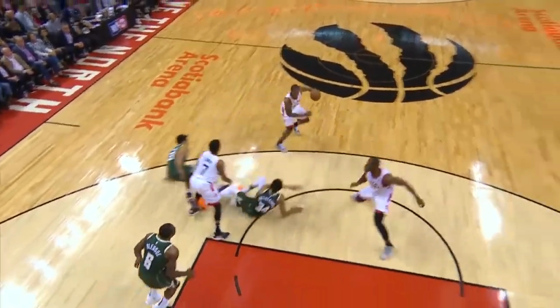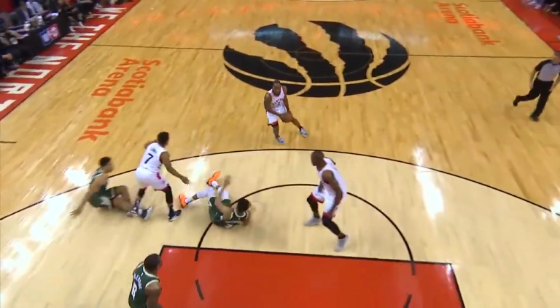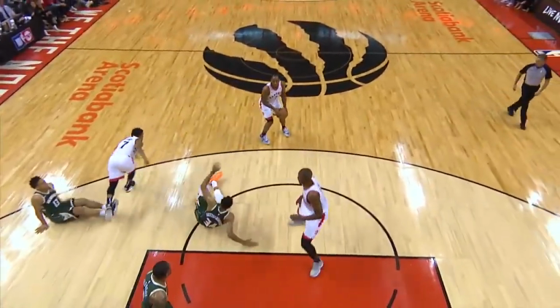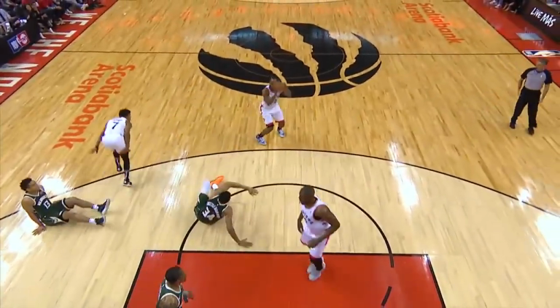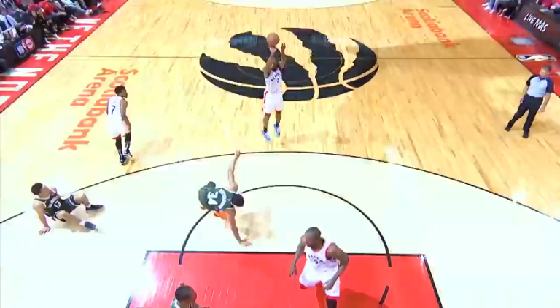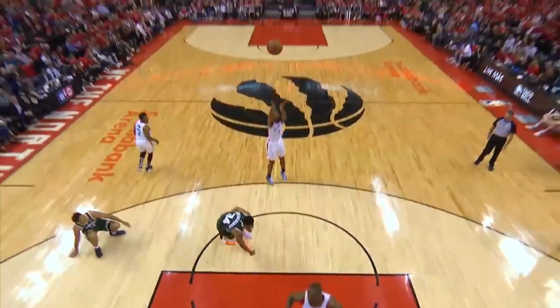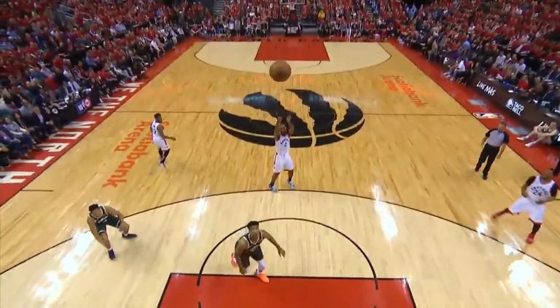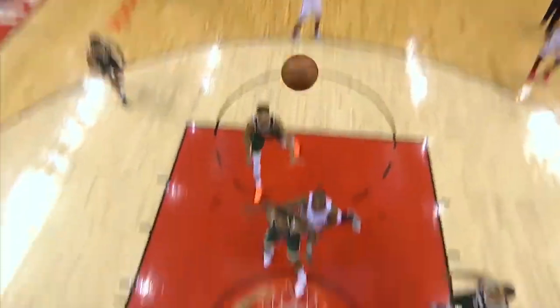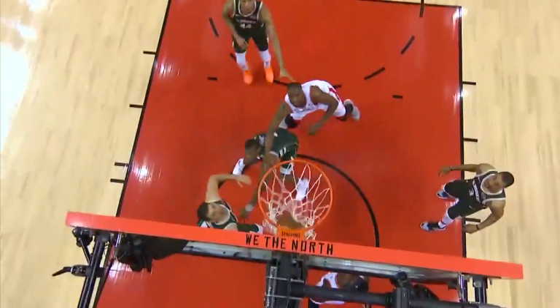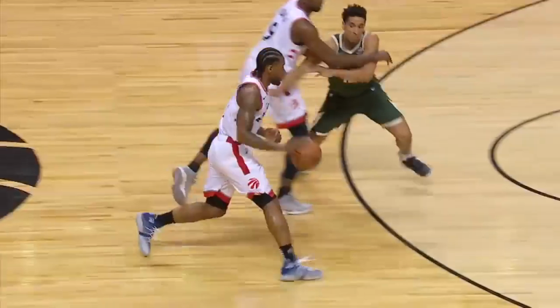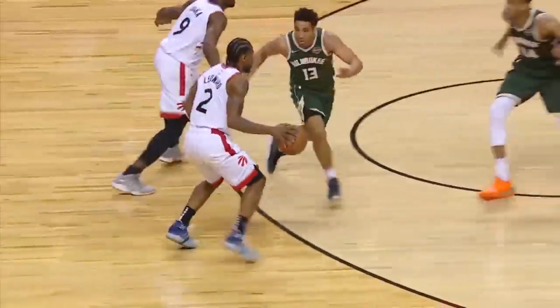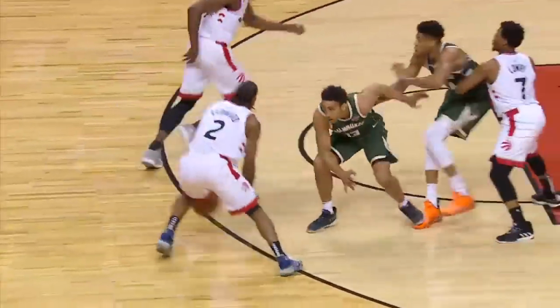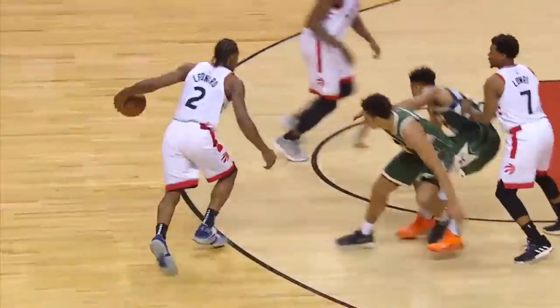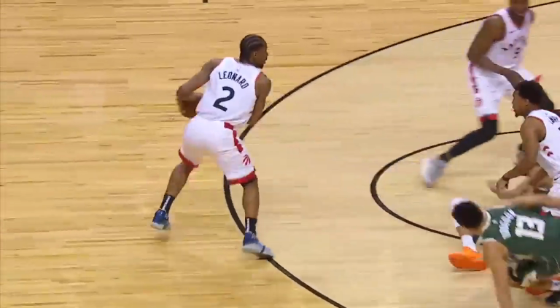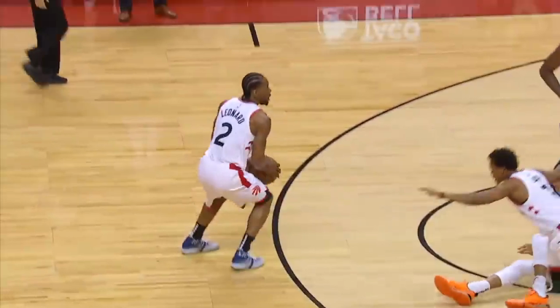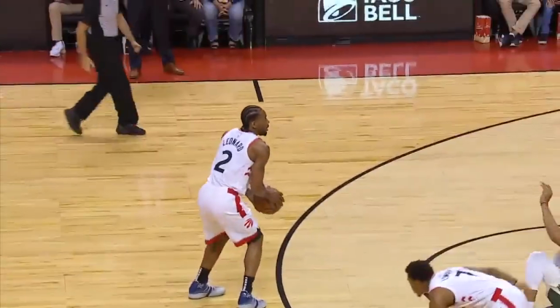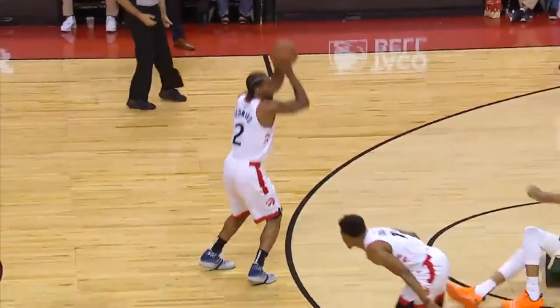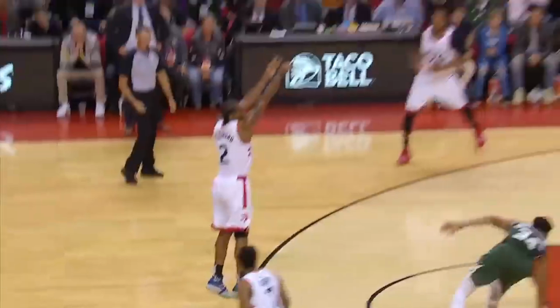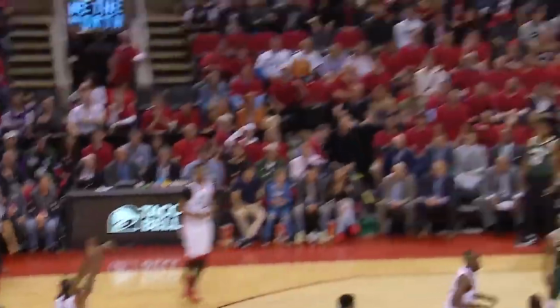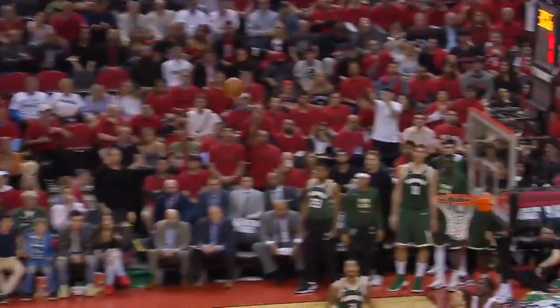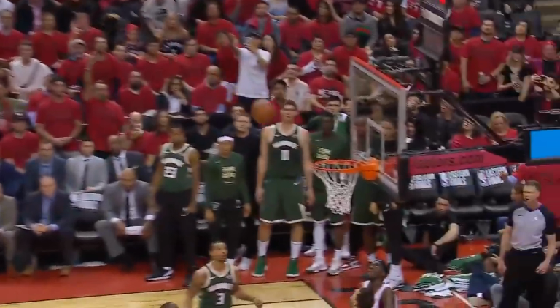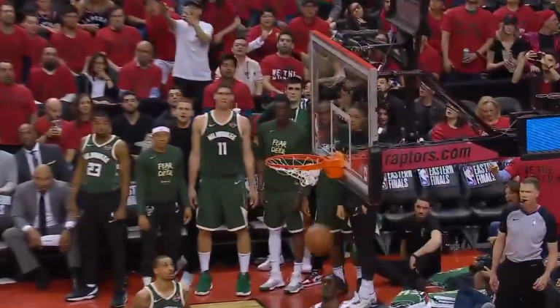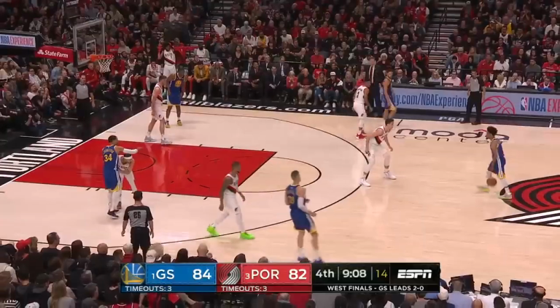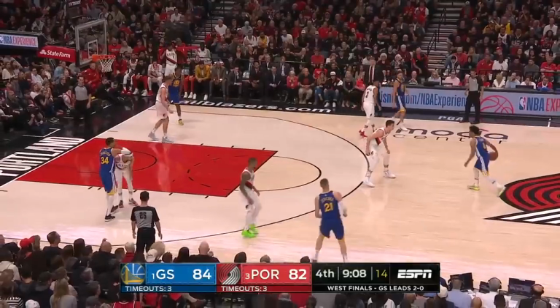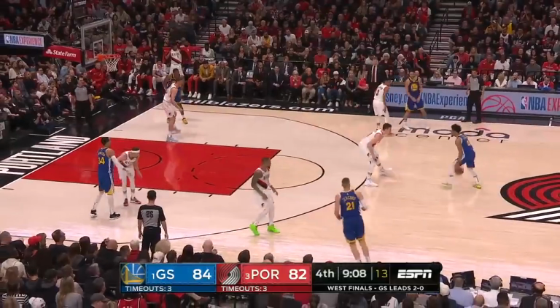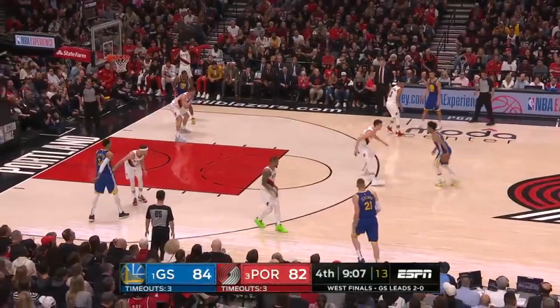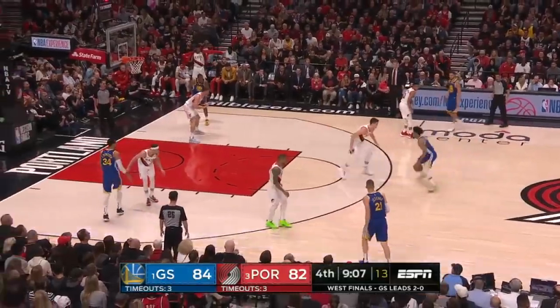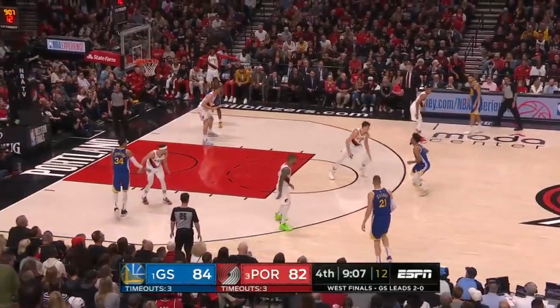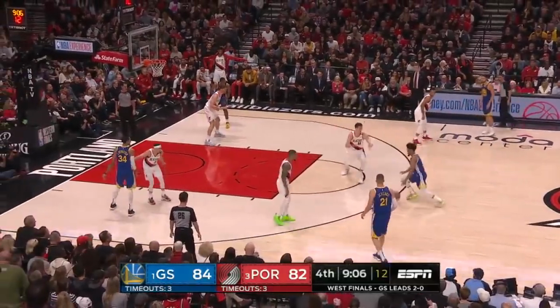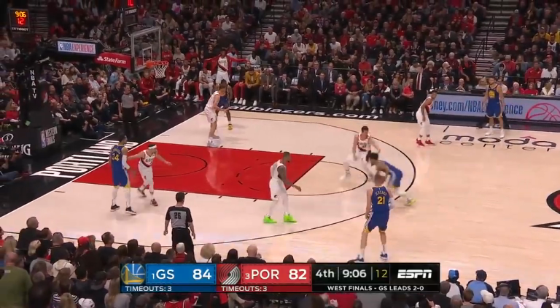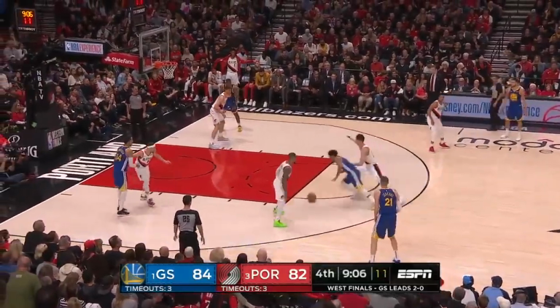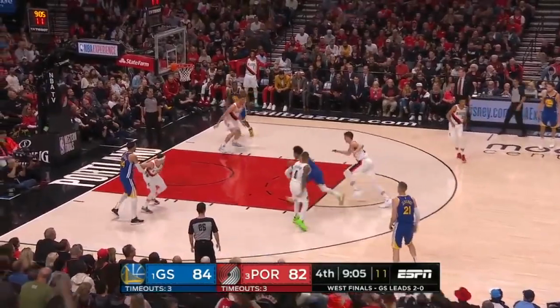And Kawhi Leonard, after he breaks some ankles, drills the three. It was a six-point game; they upped it to 12 by the time the starters came in.